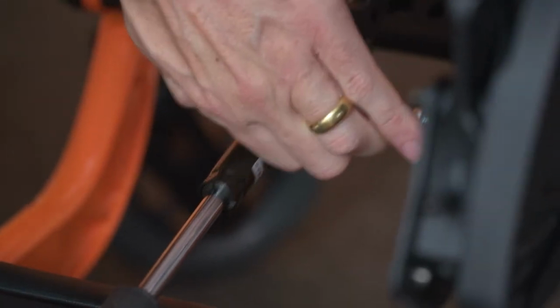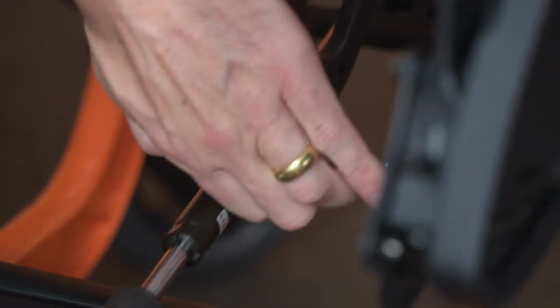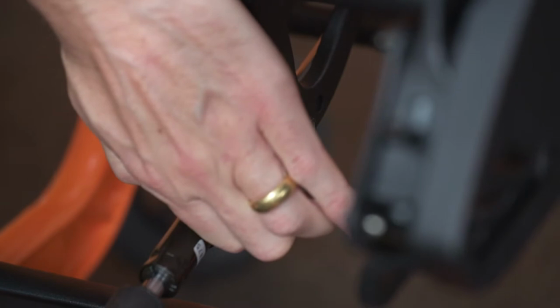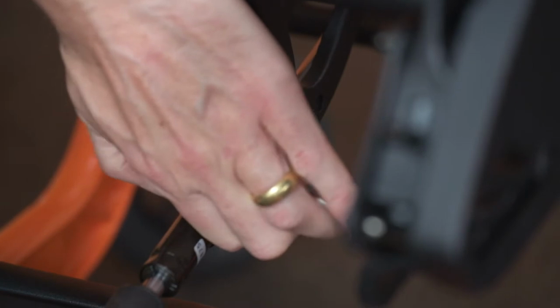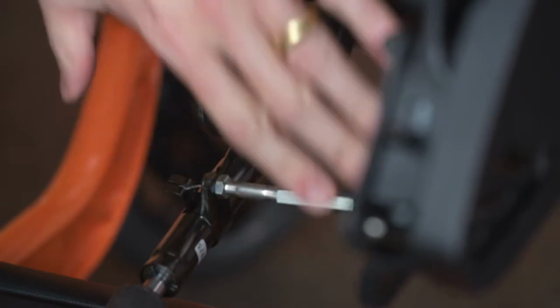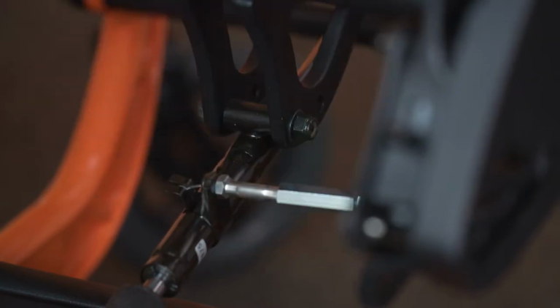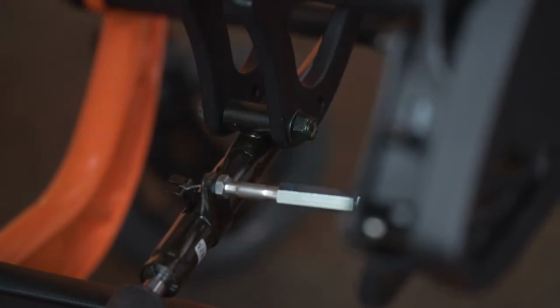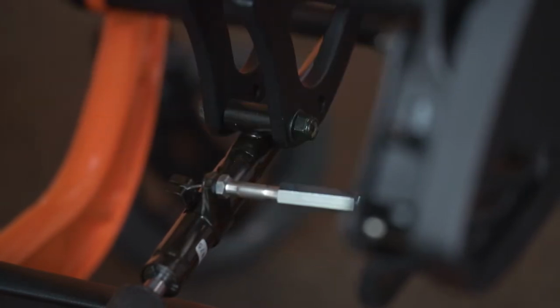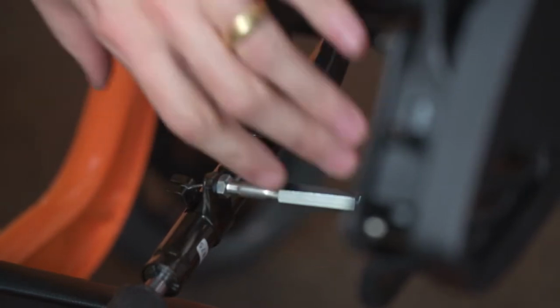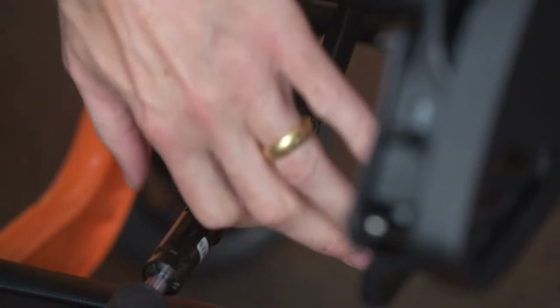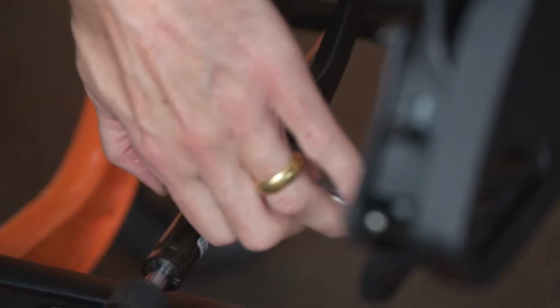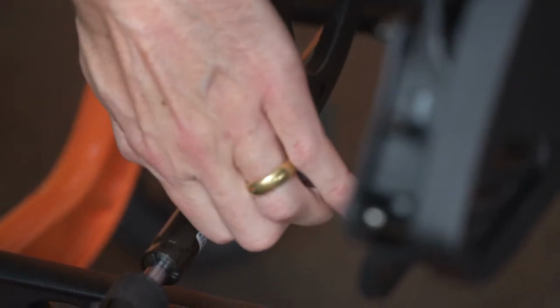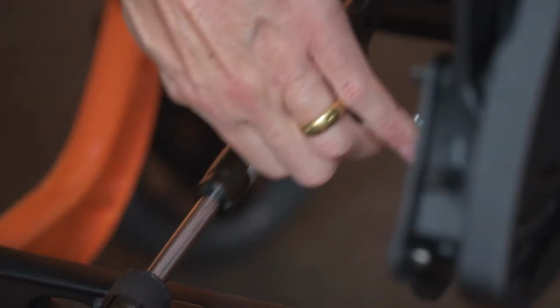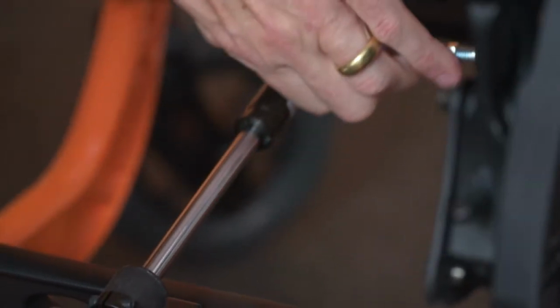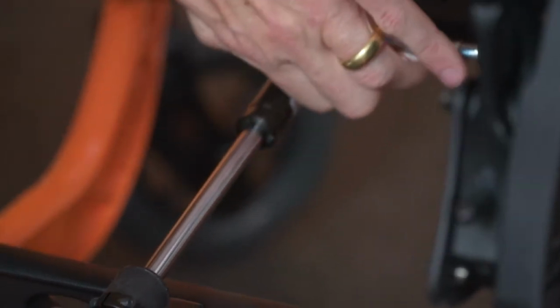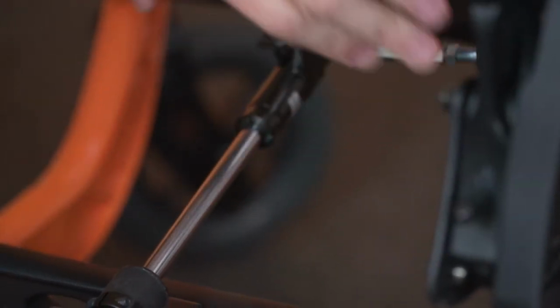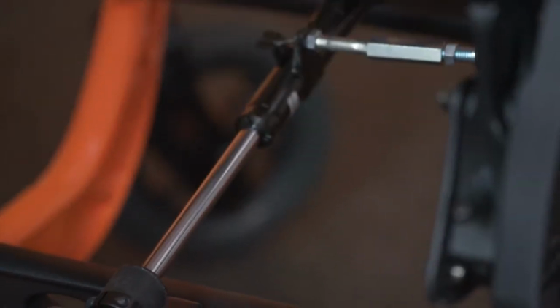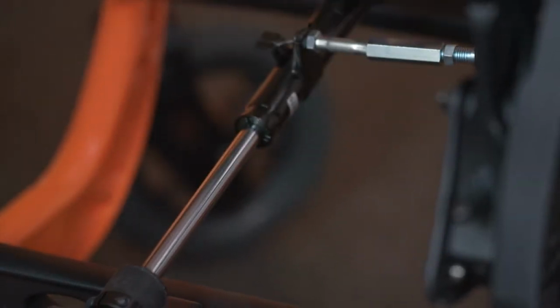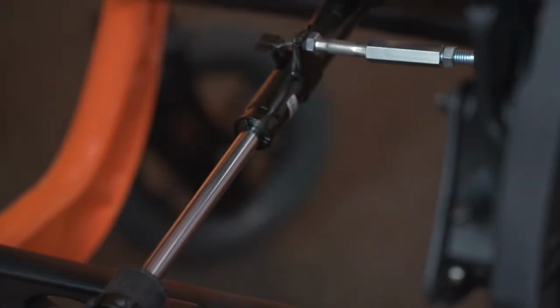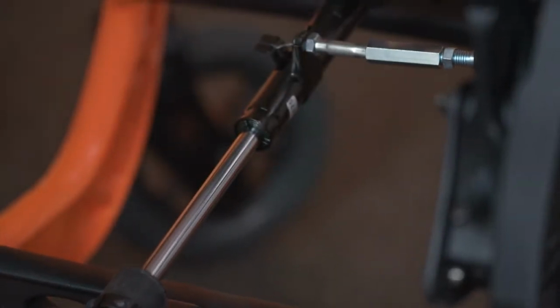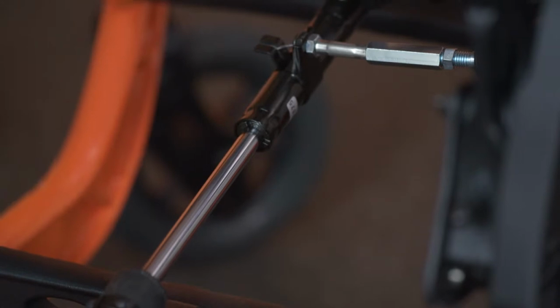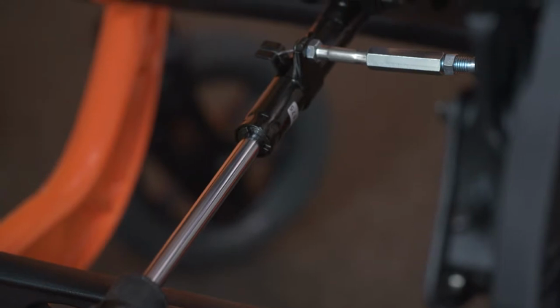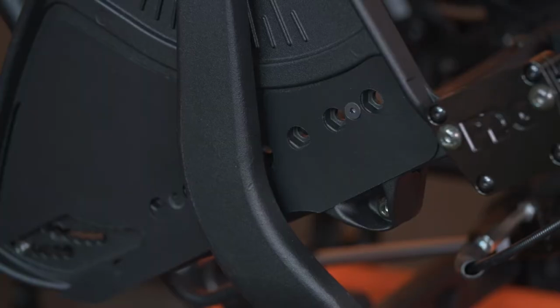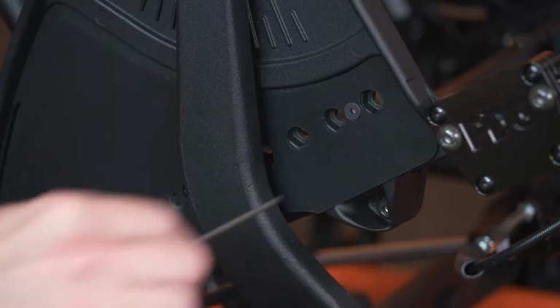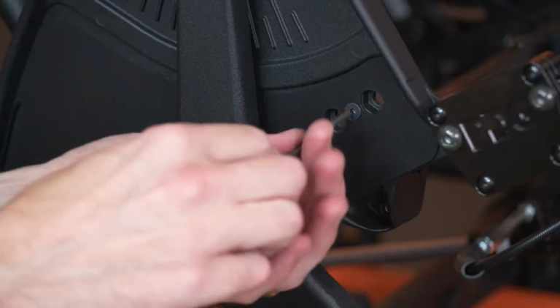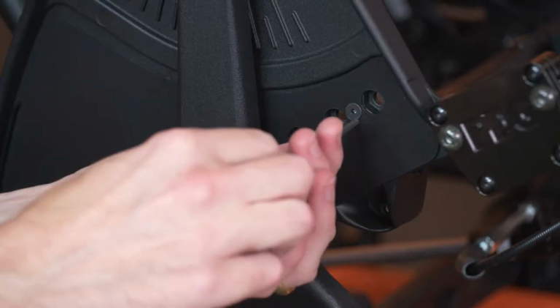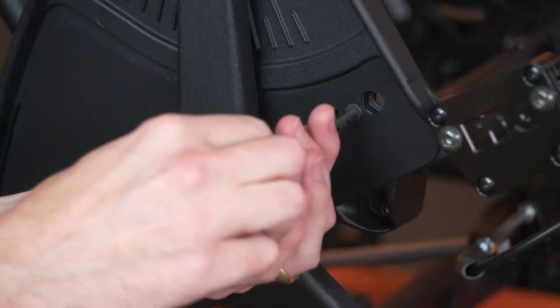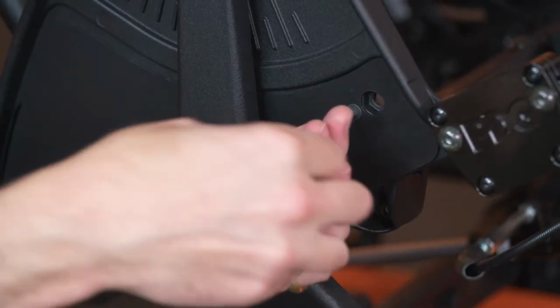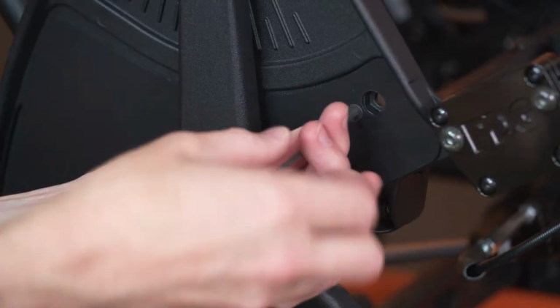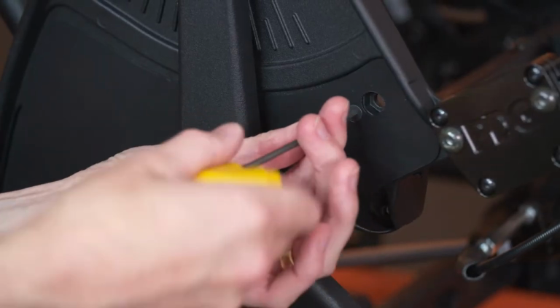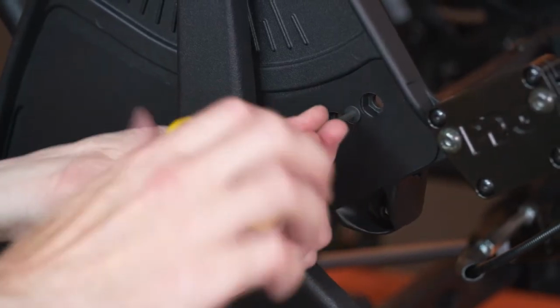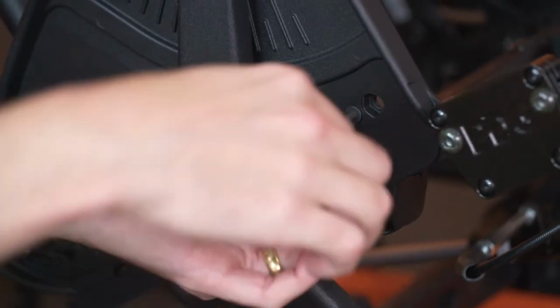With the tilt trigger removed, it is necessary to squeeze the activation lever of the MEC-LOK directly. Remove the cover plate fasteners and cover plate.